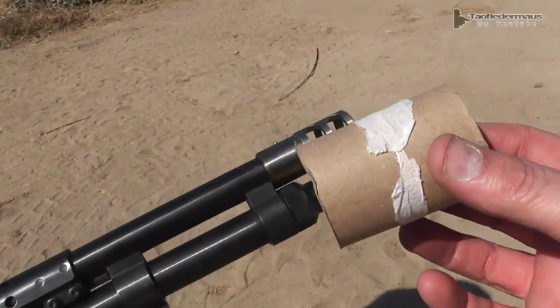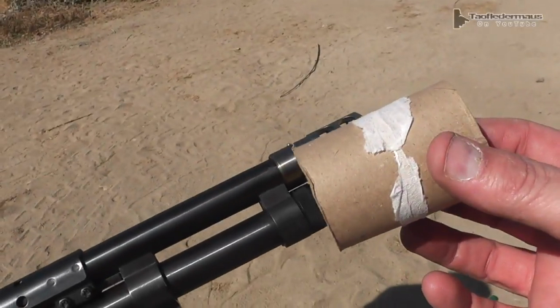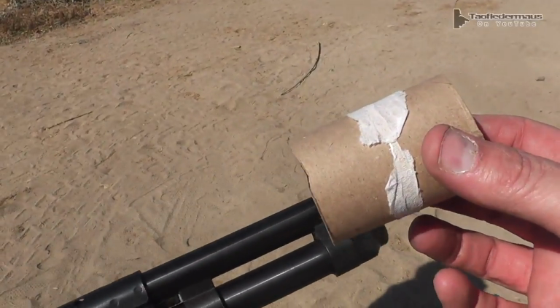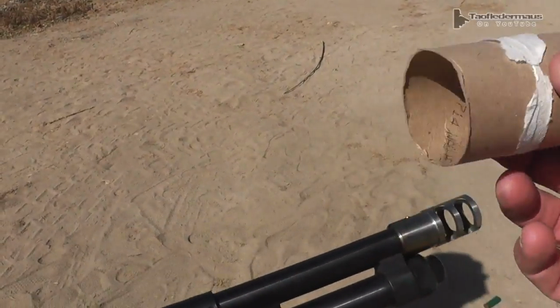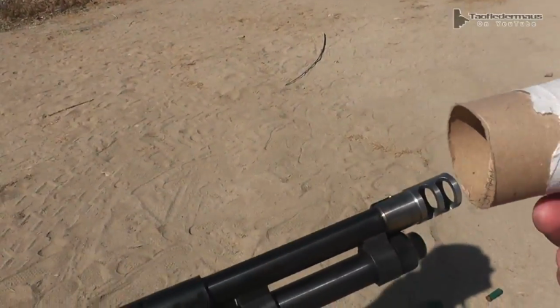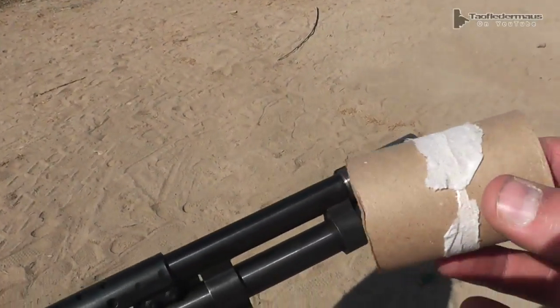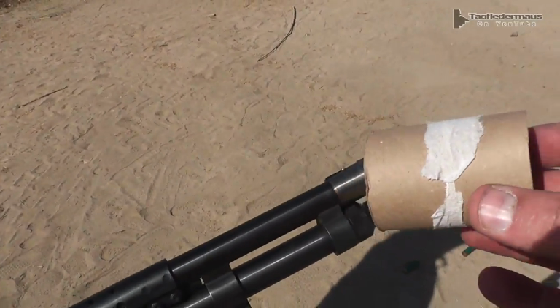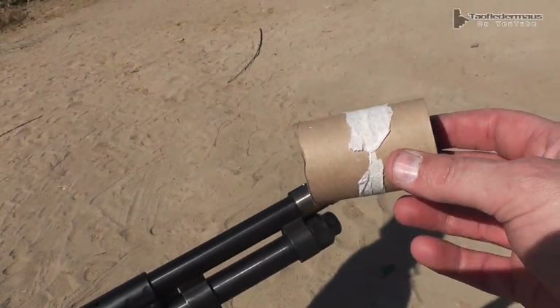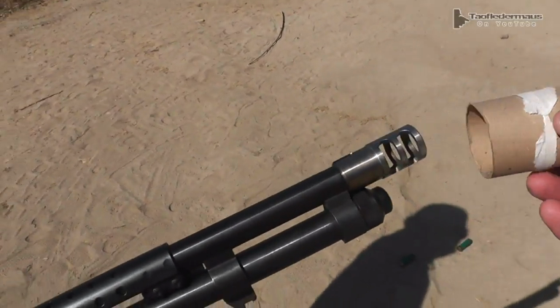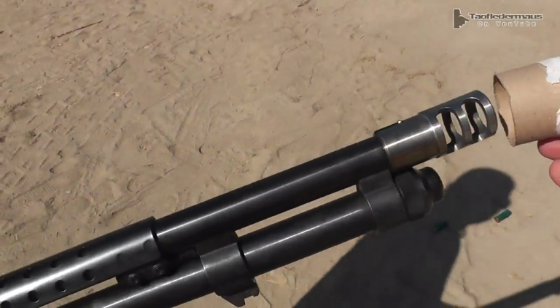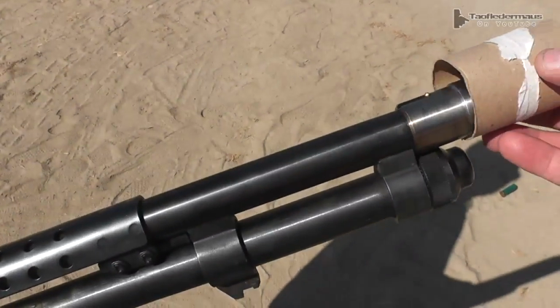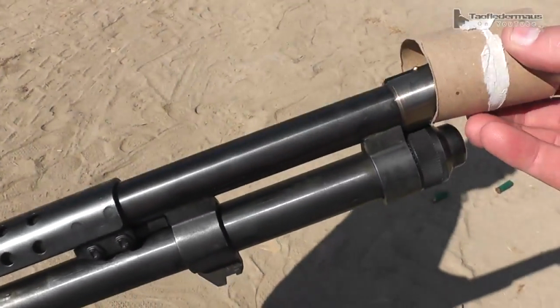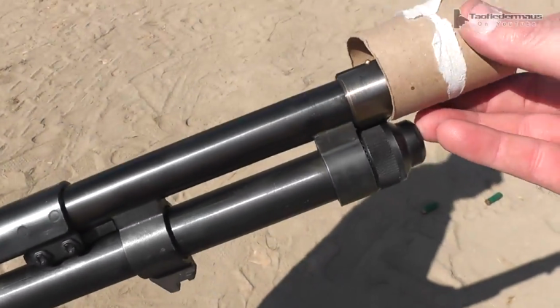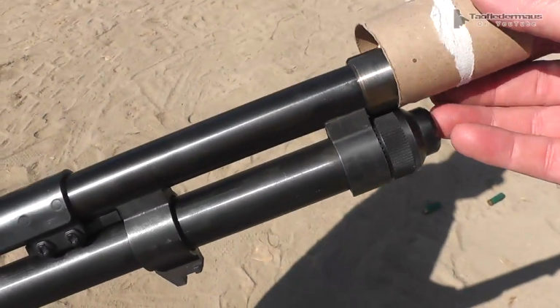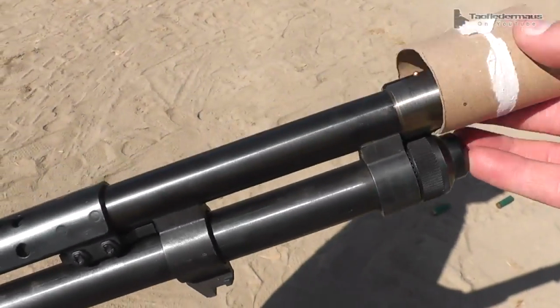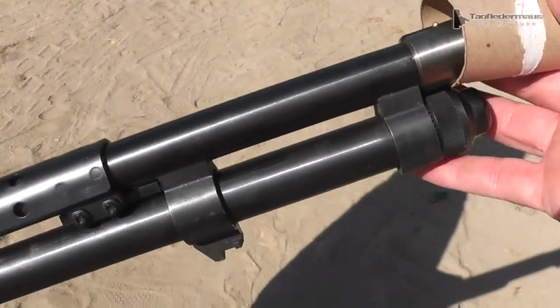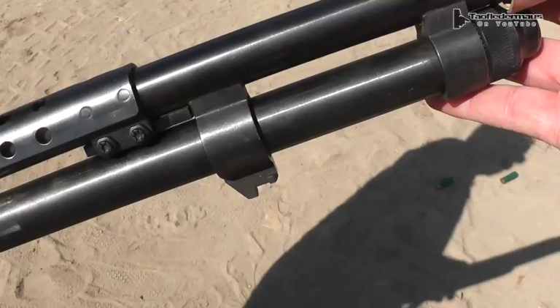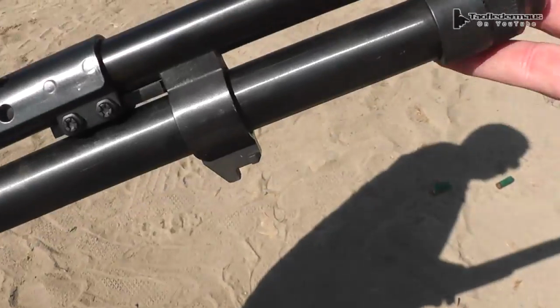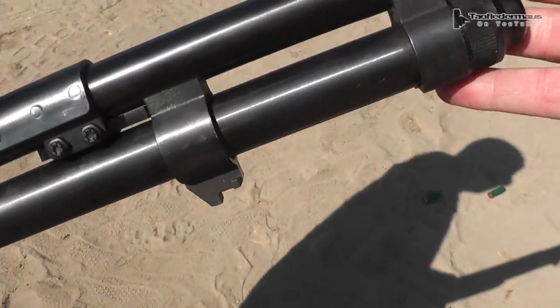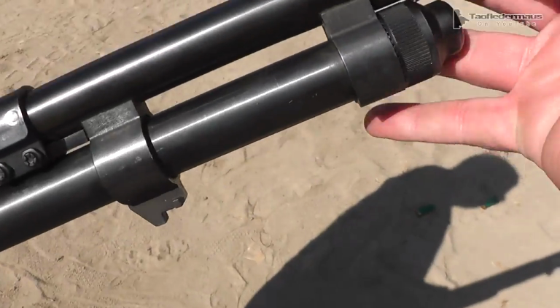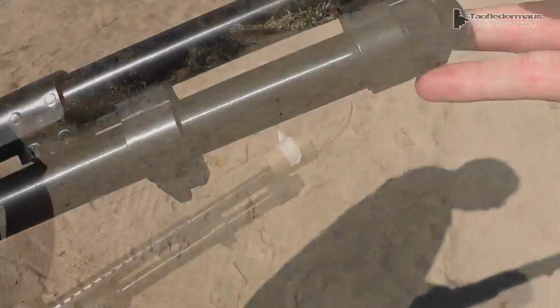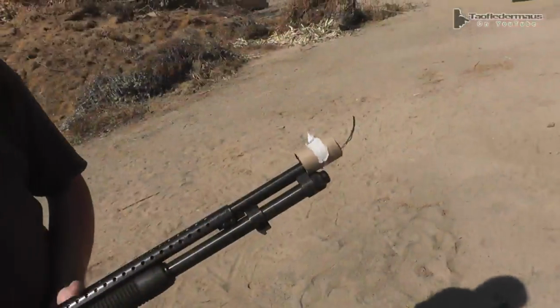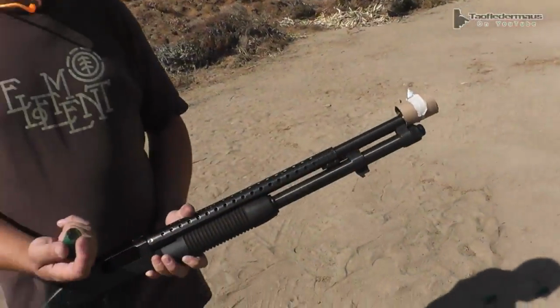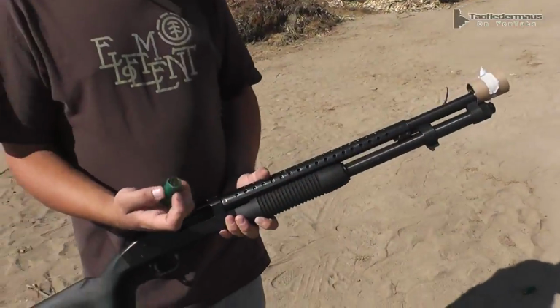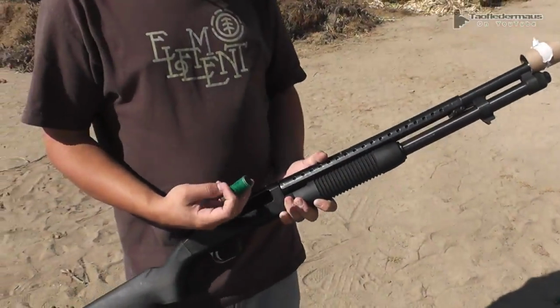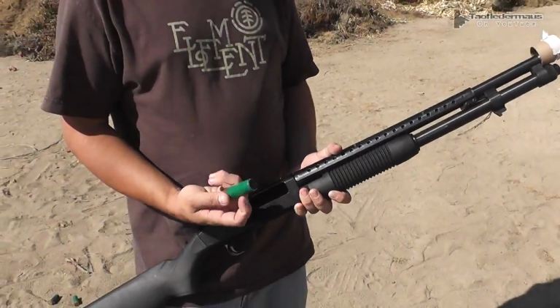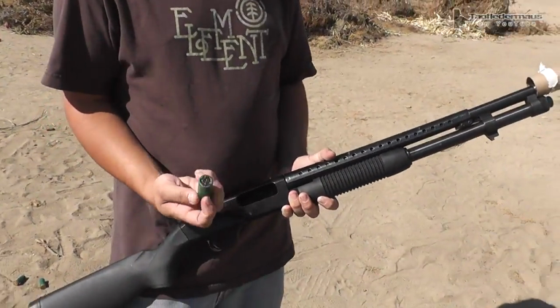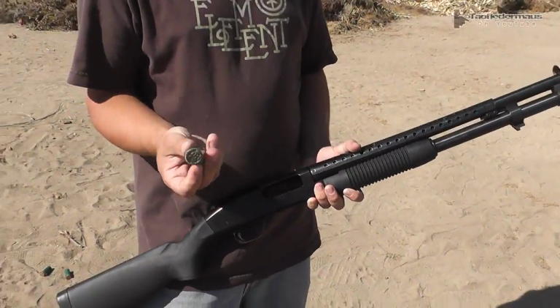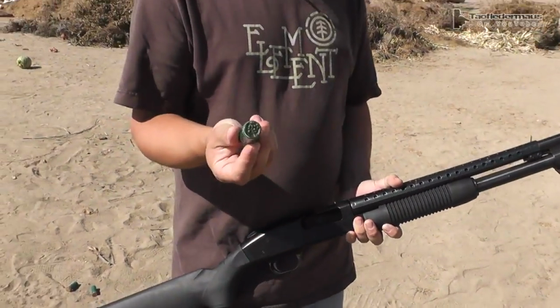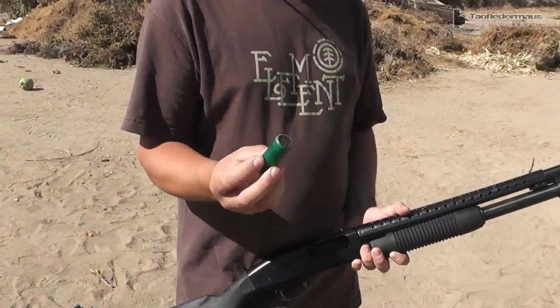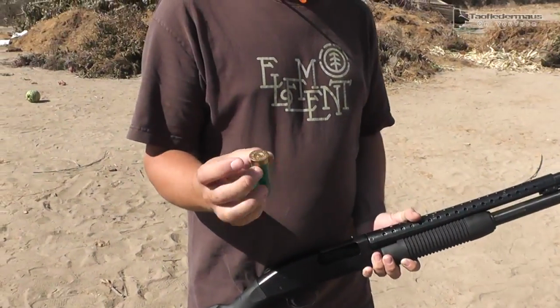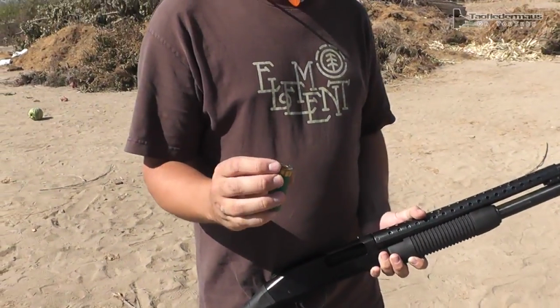It's half of a toilet paper tube. We'll slip it over the end of the muzzle brake and then shoot a 12 gauge wax slug through it.